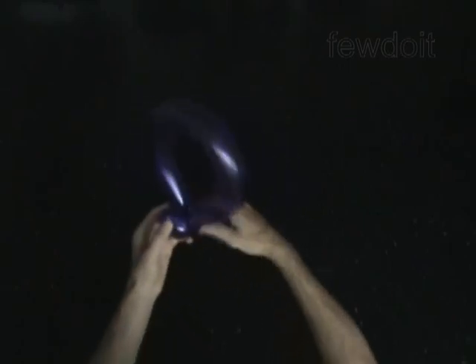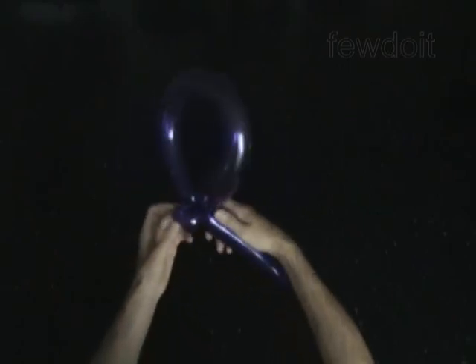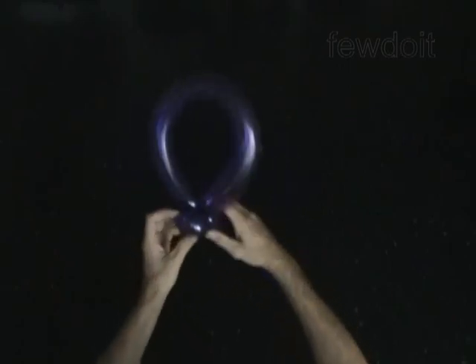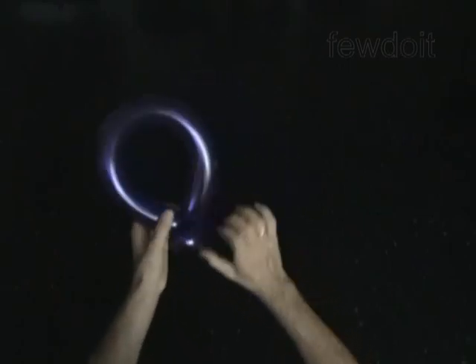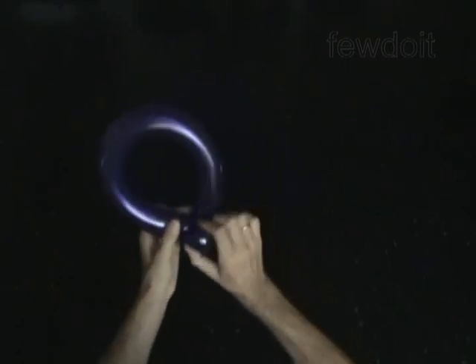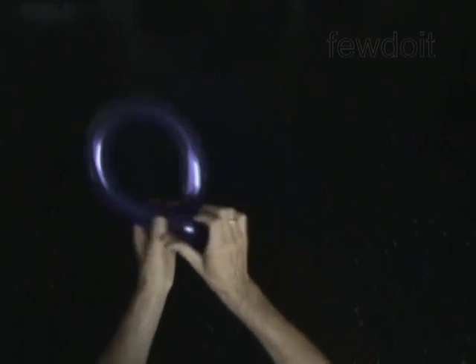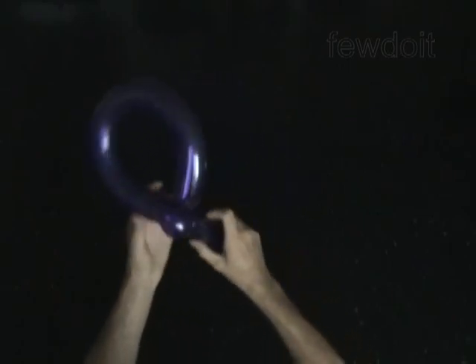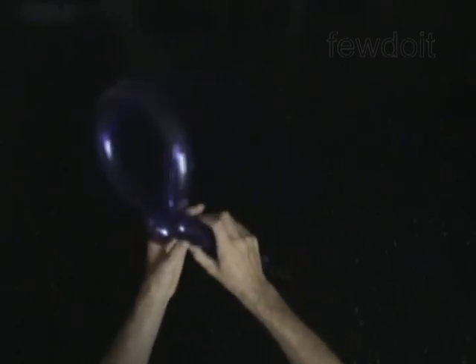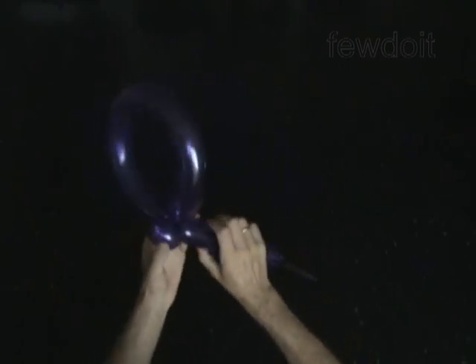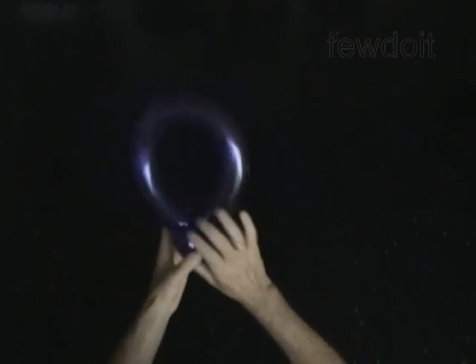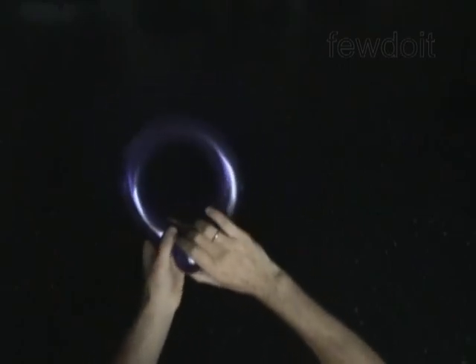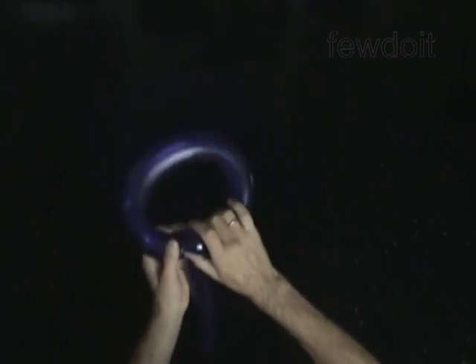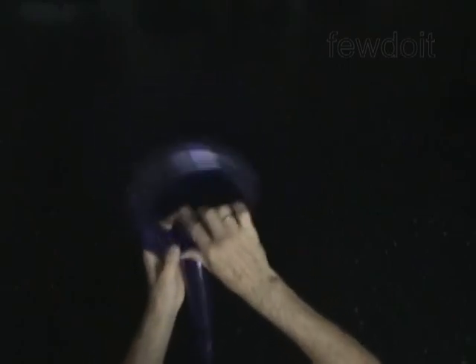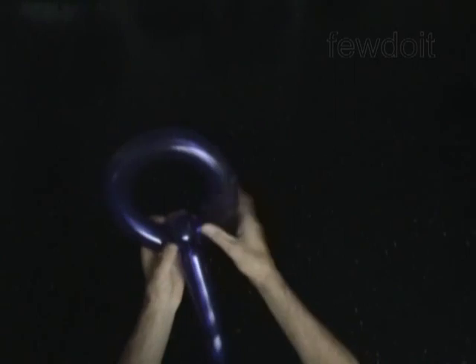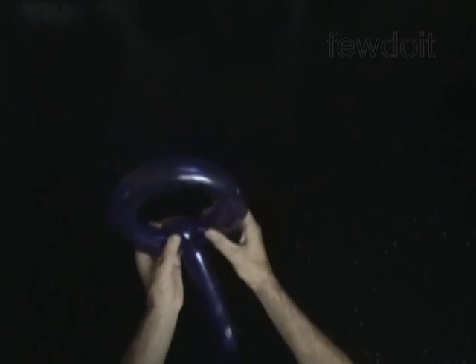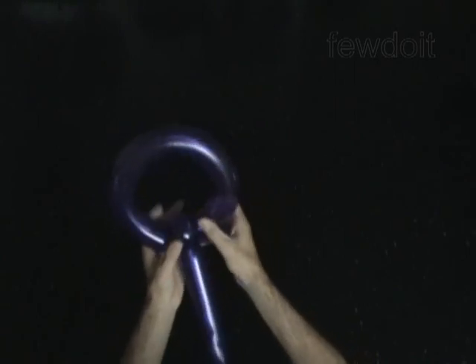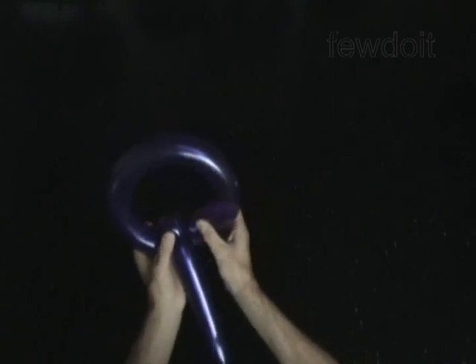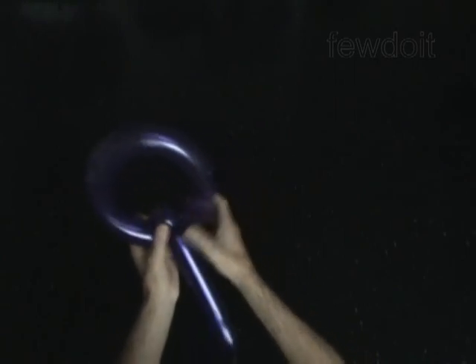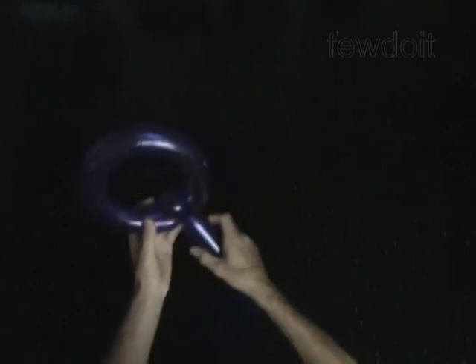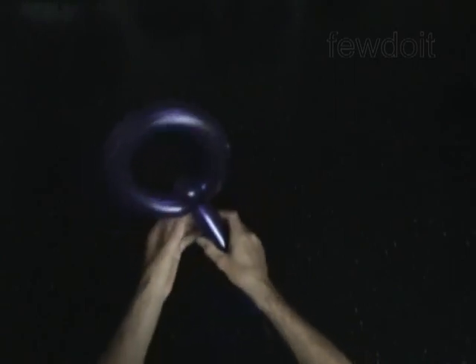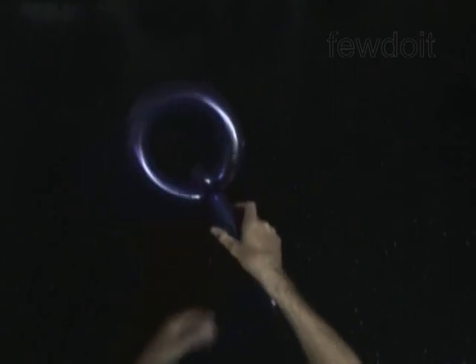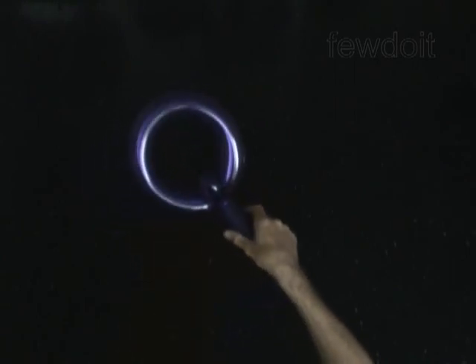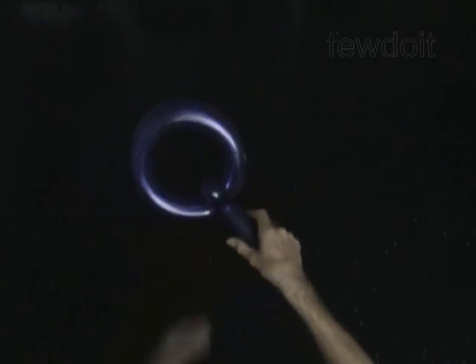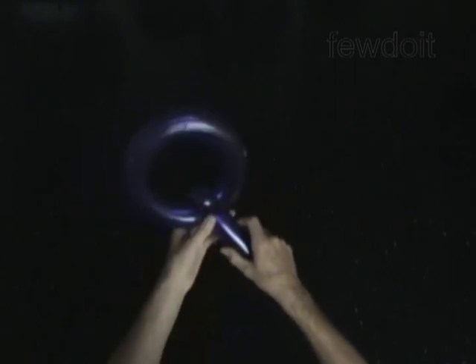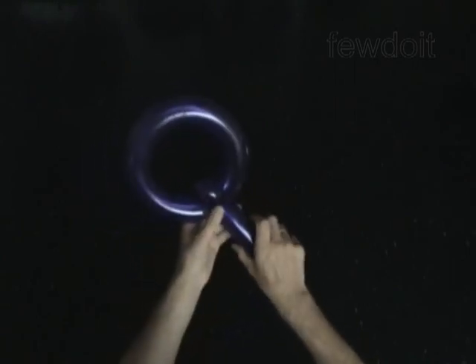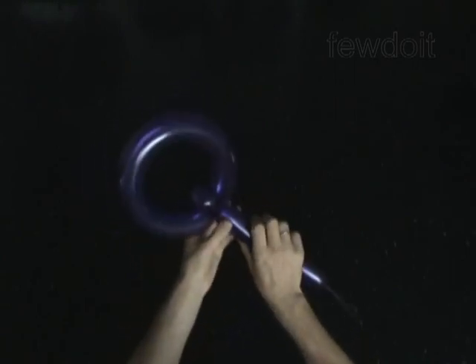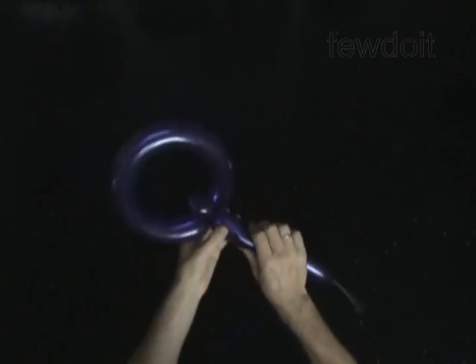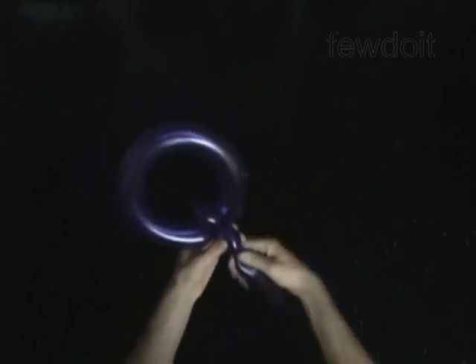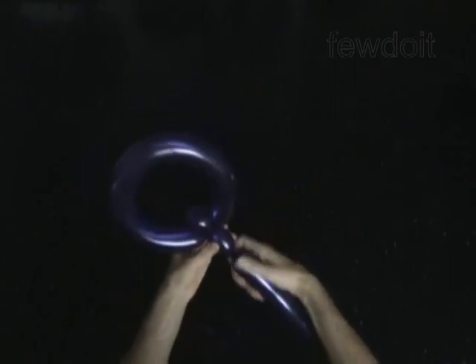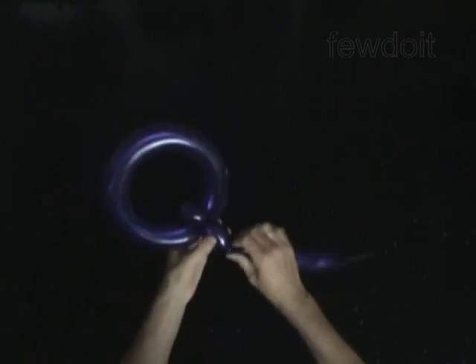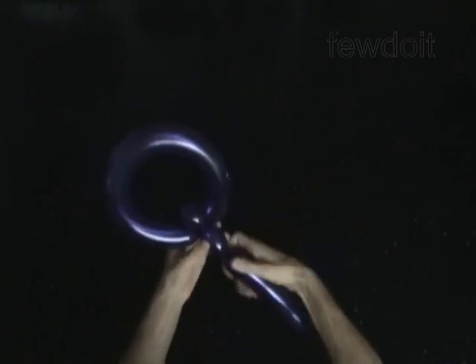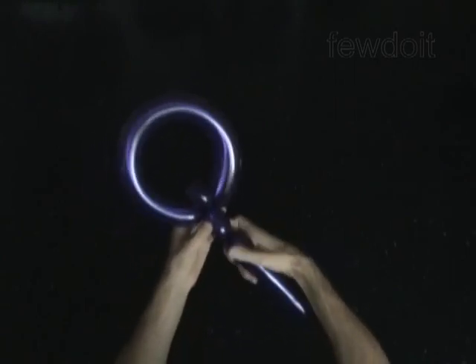Force and fix the second bubble between the ends of the first bubble. Twist the third, 2 inch bubble.